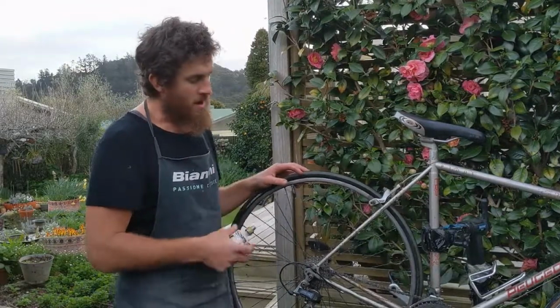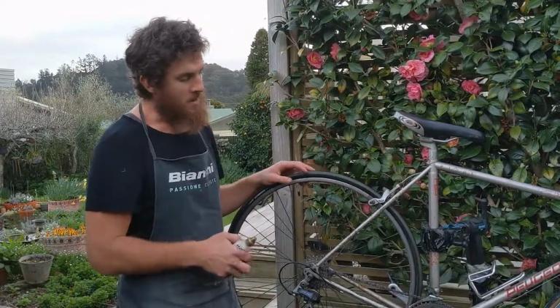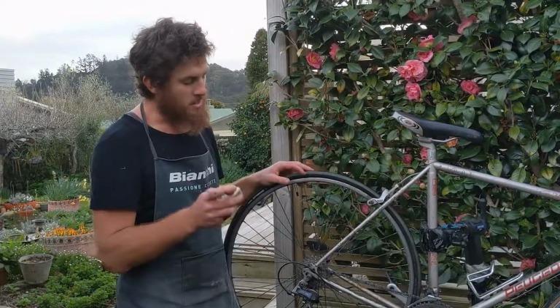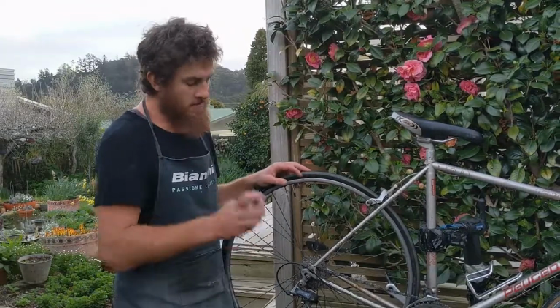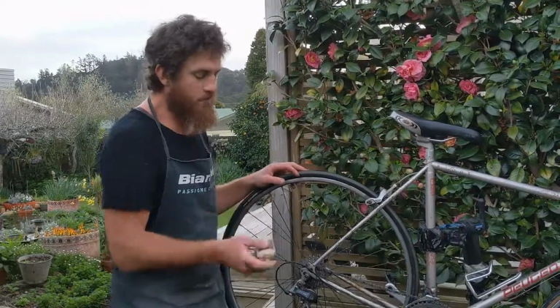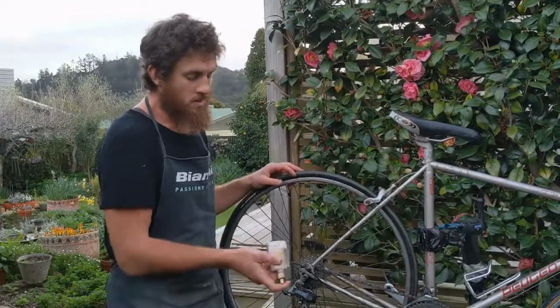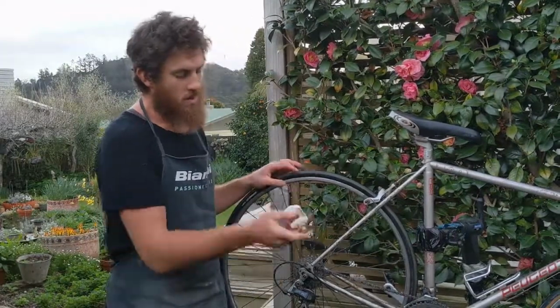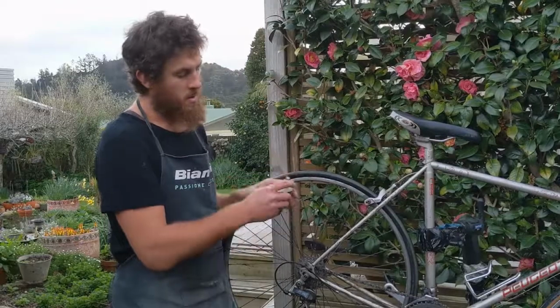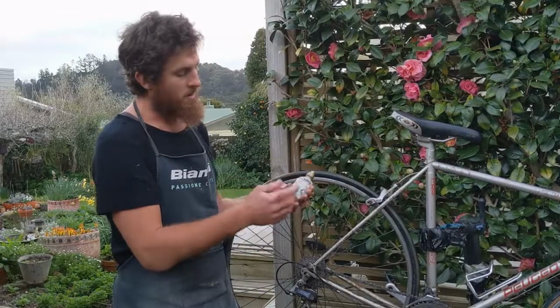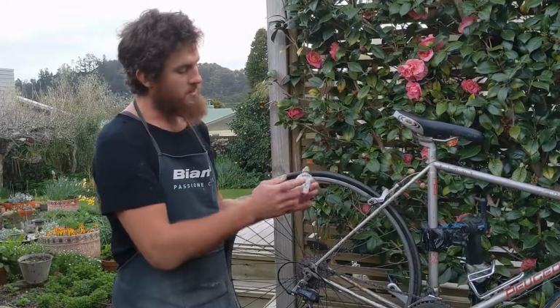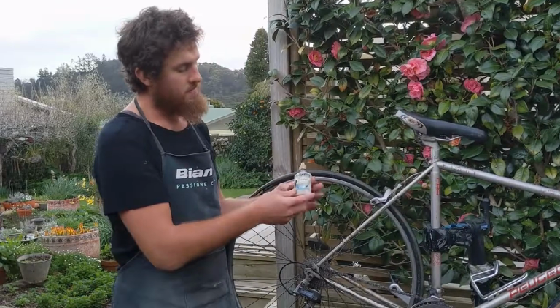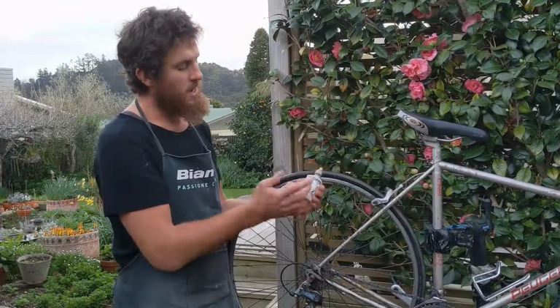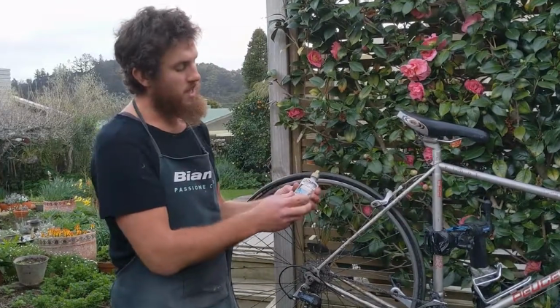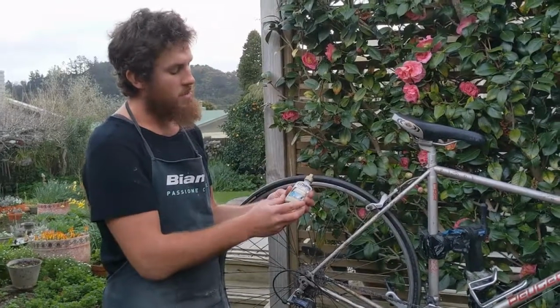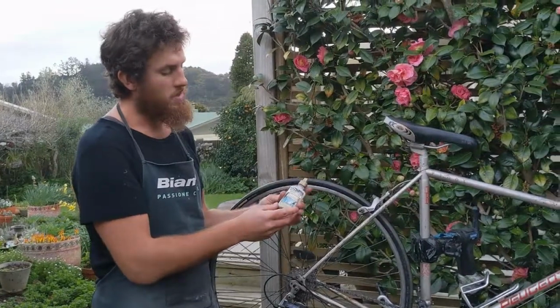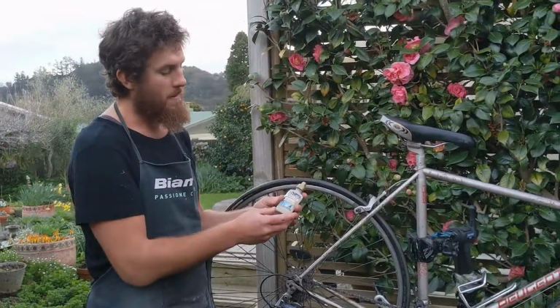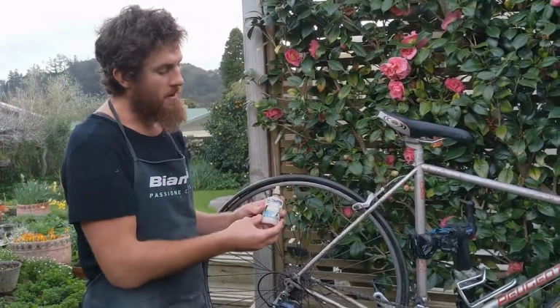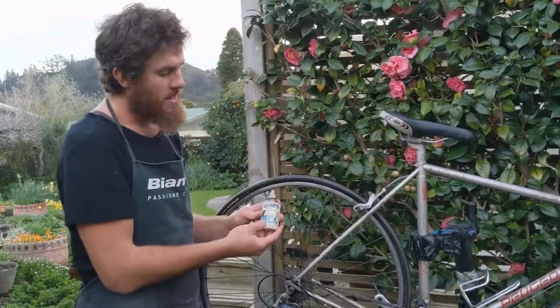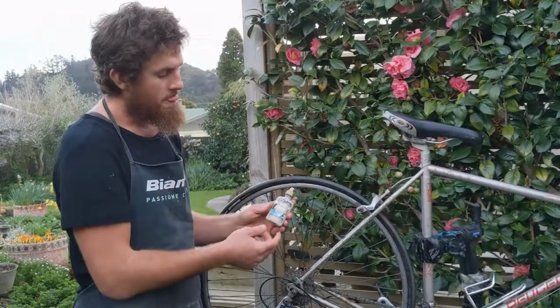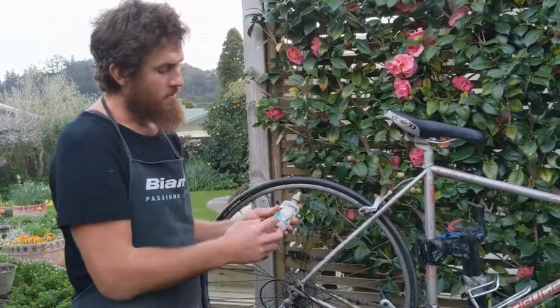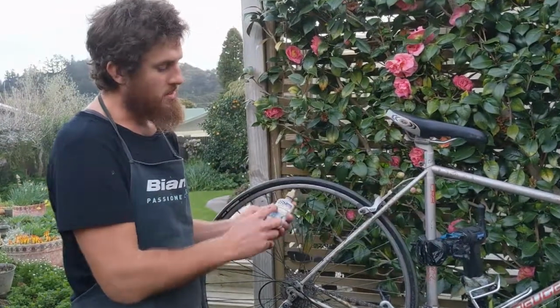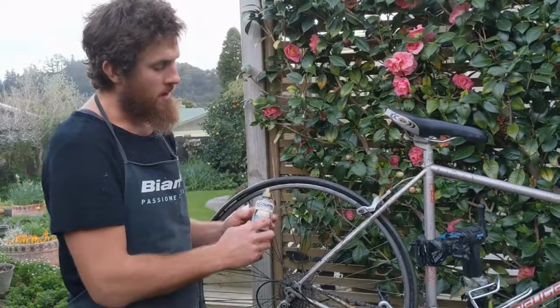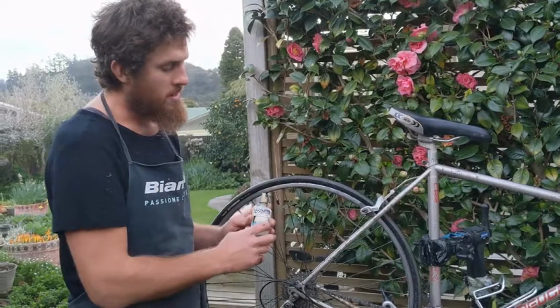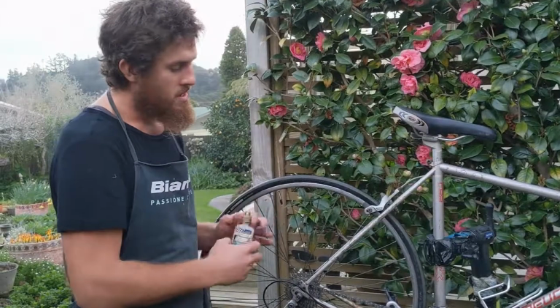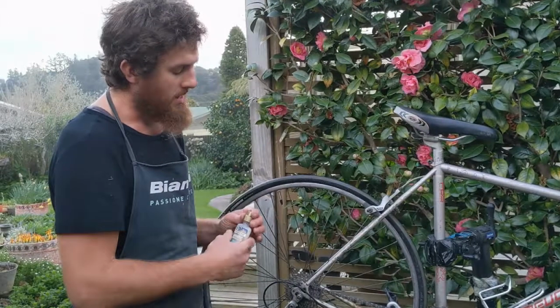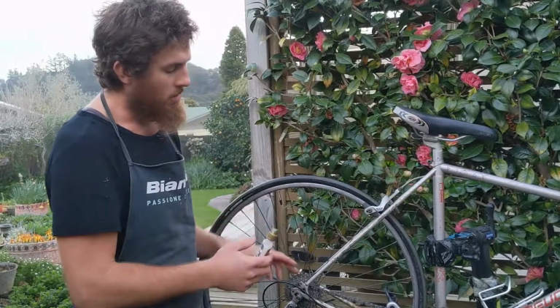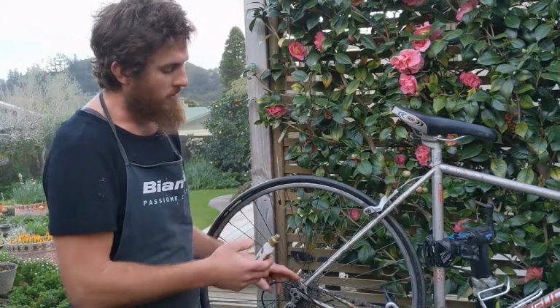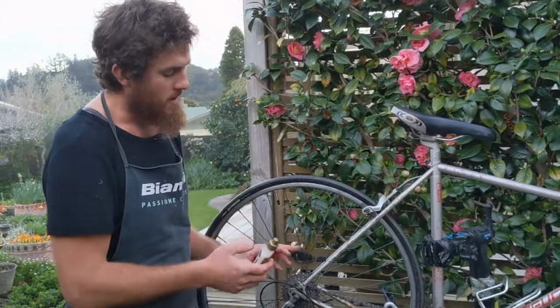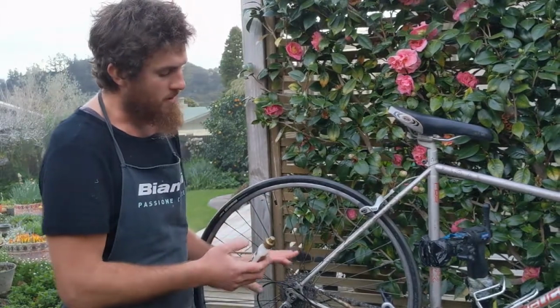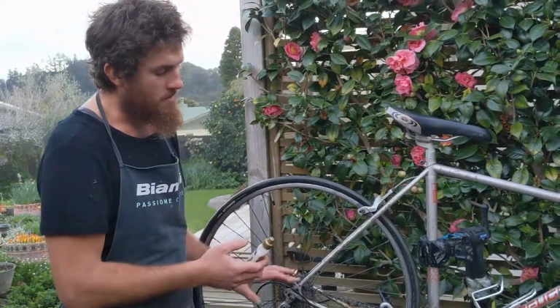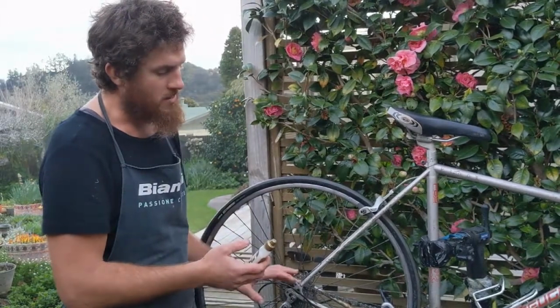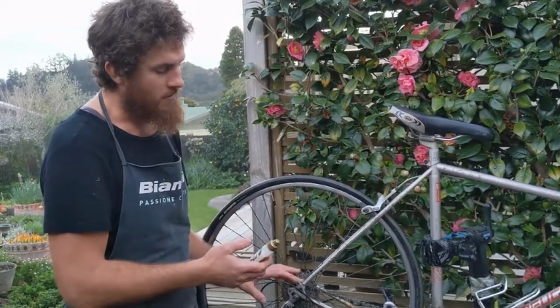Right now it's wintertime, so I've got this chain lube which I'm using on my mountain bike. And because this is ceramic, I like to put a little bit of it on my road bike as well.